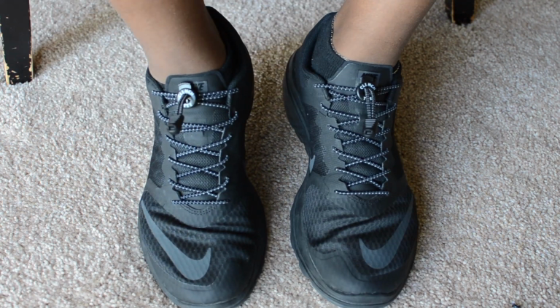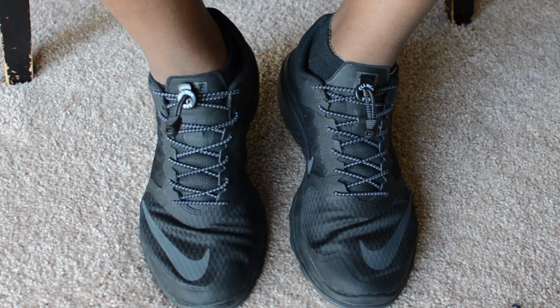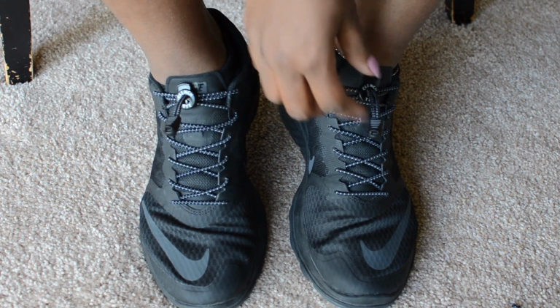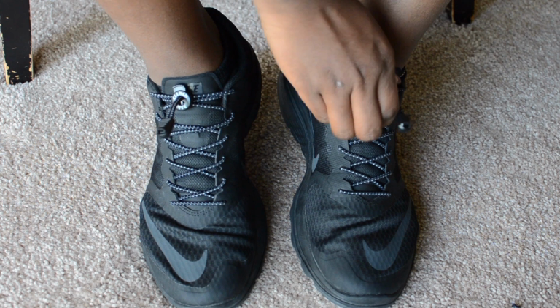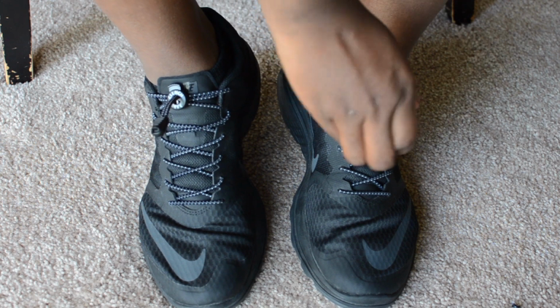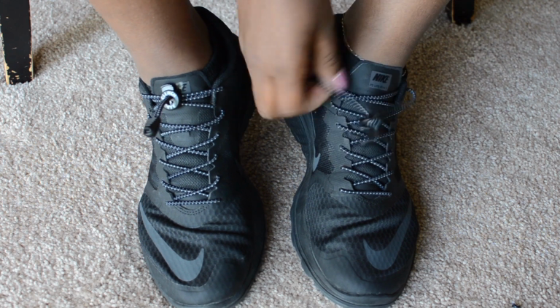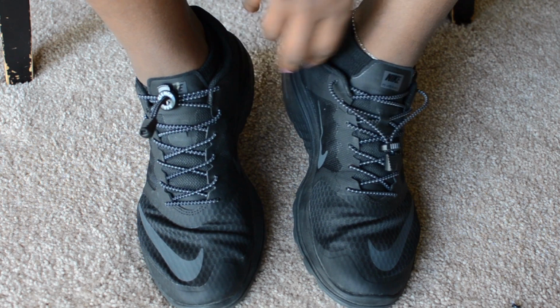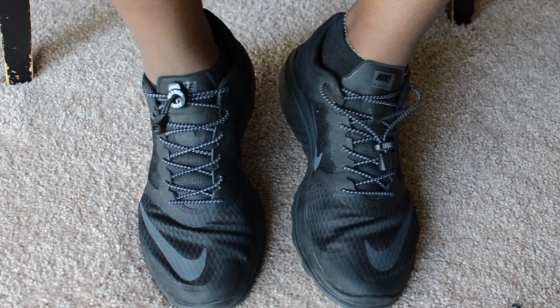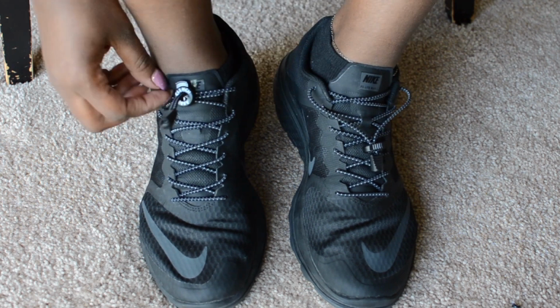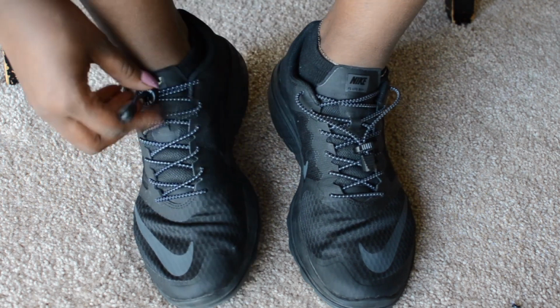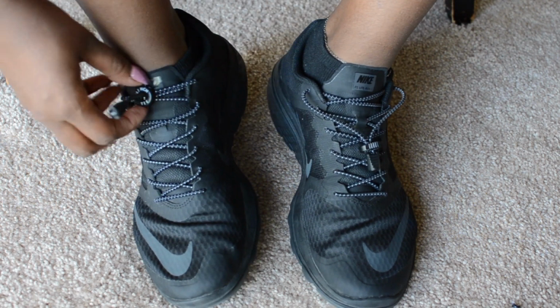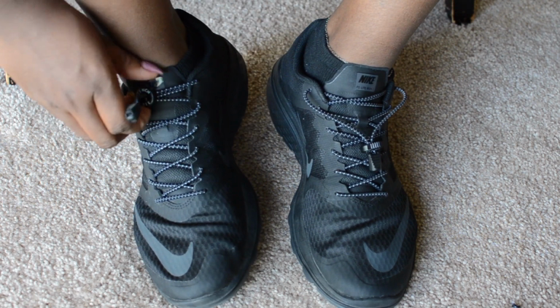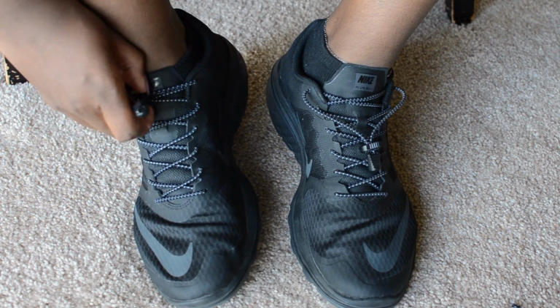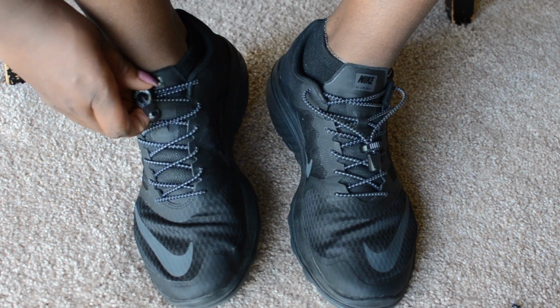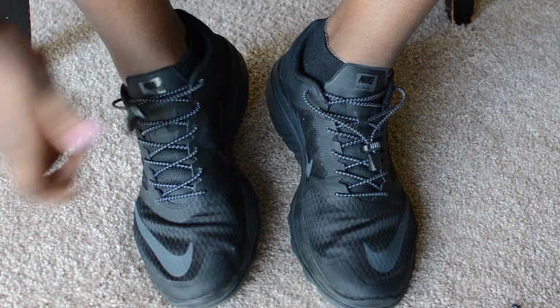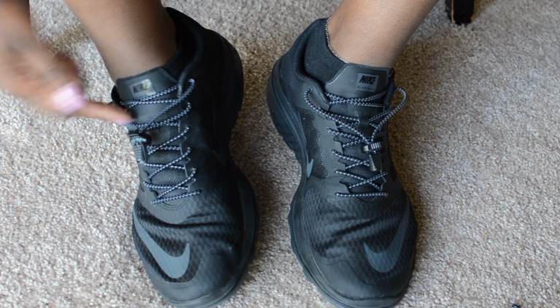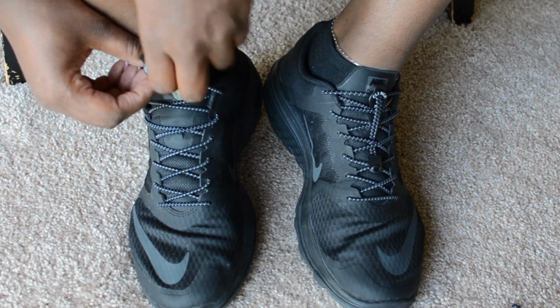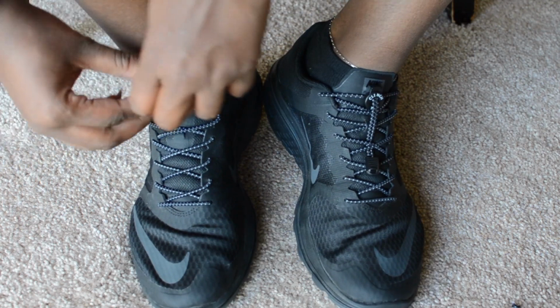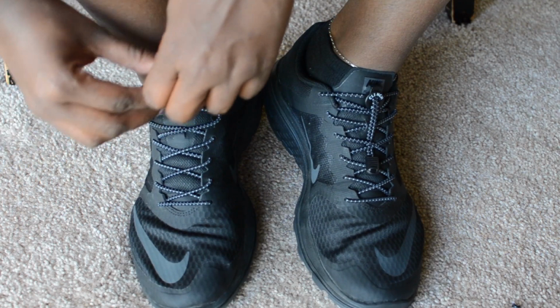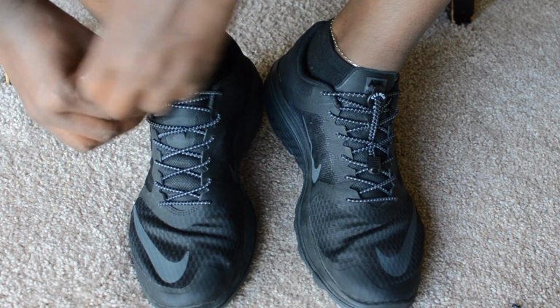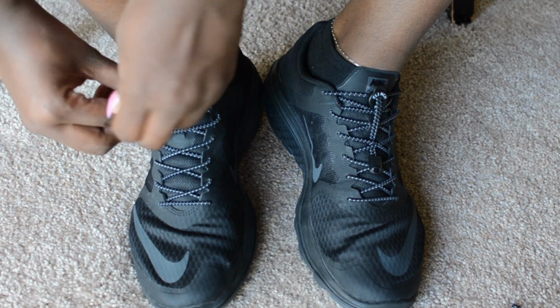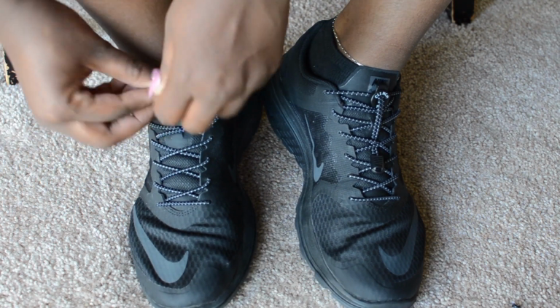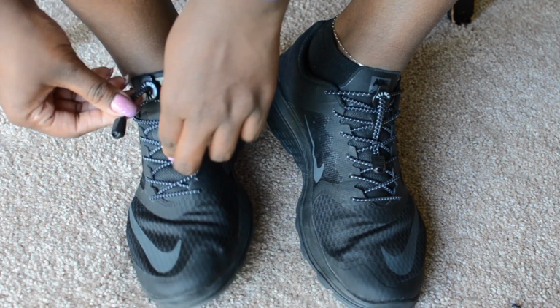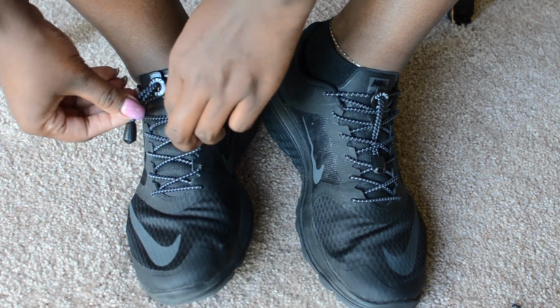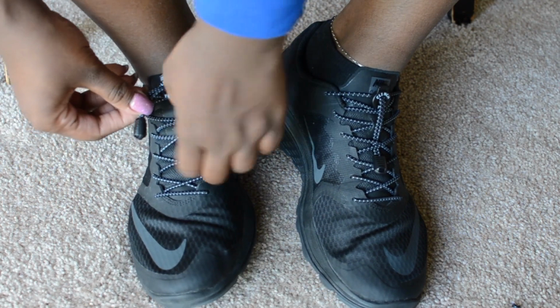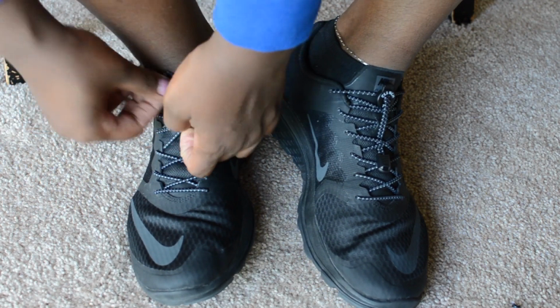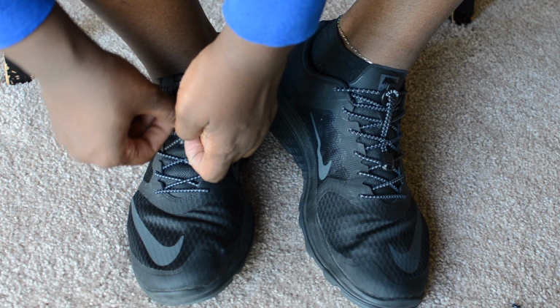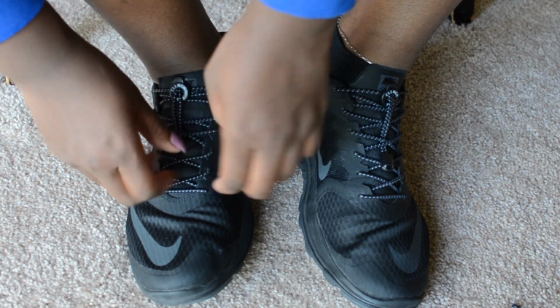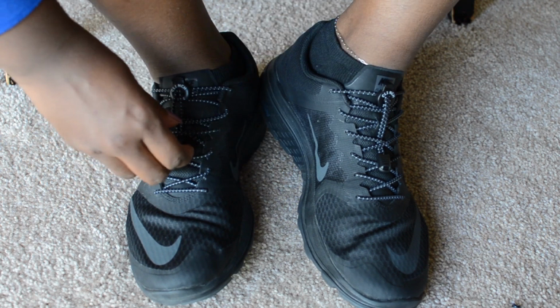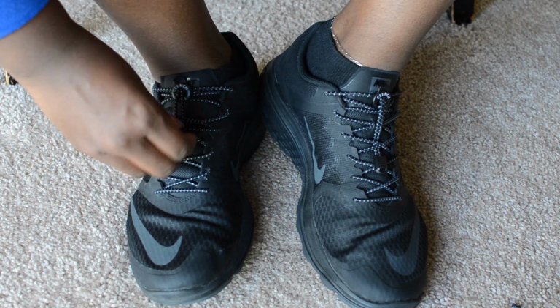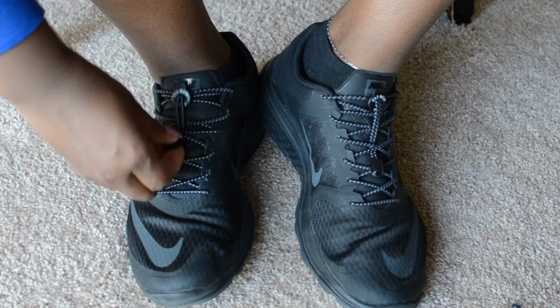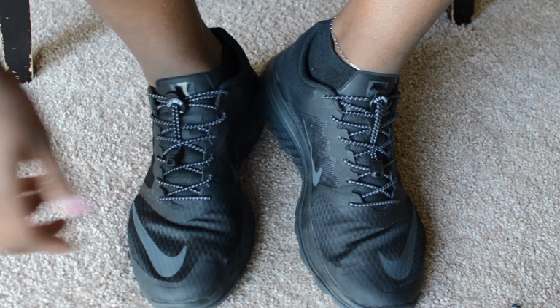Now you can slide the clinch tie up and down to take your shoe off or to secure your shoe. And if you like, you can tuck the end piece through the shoelaces and you're all set.